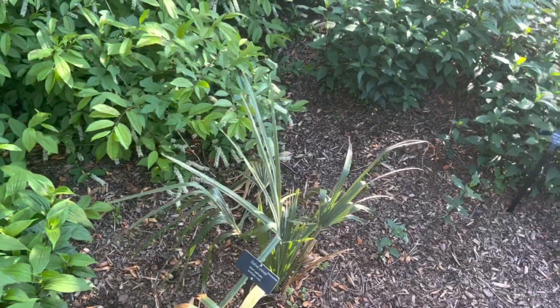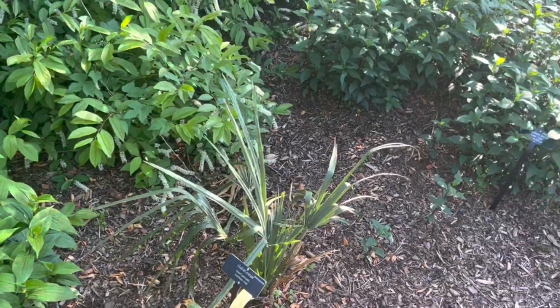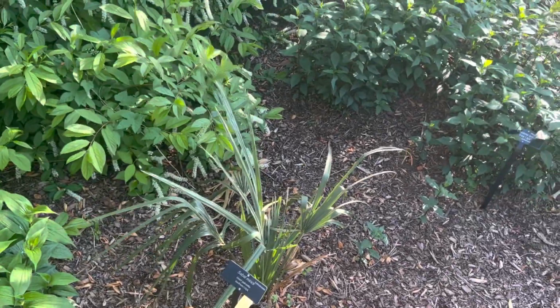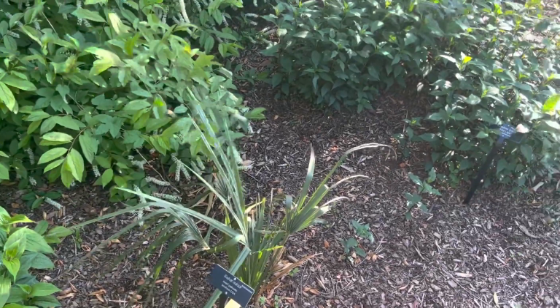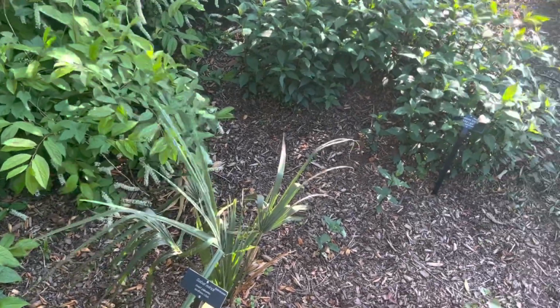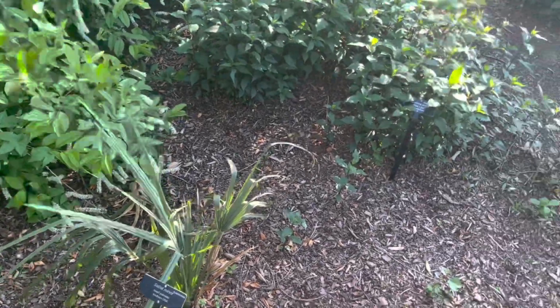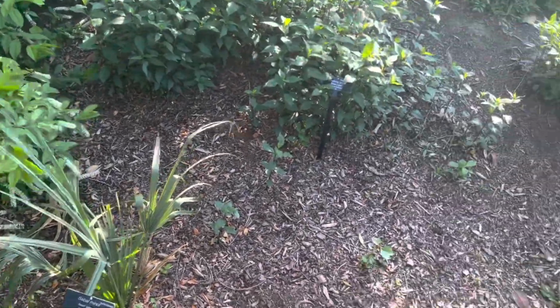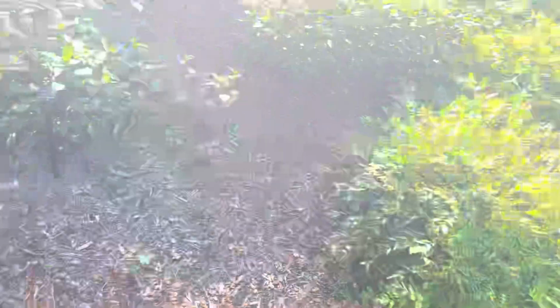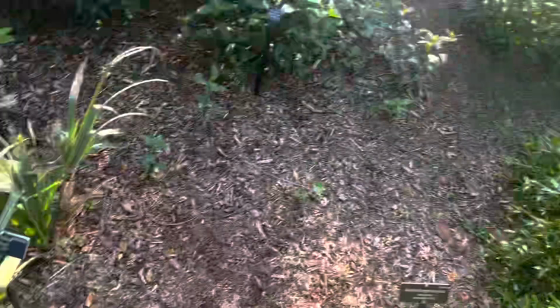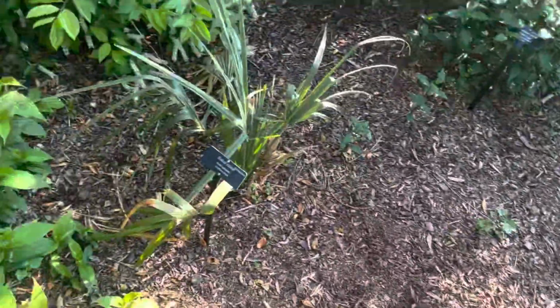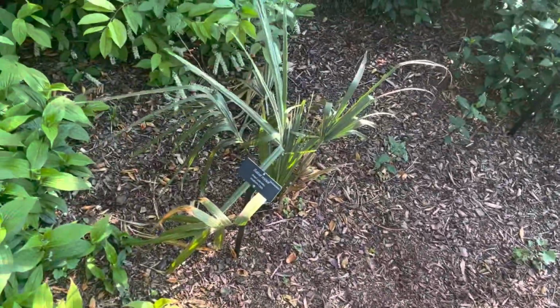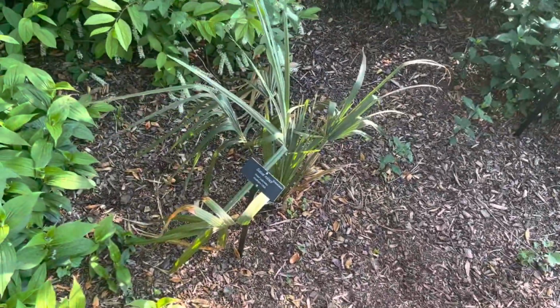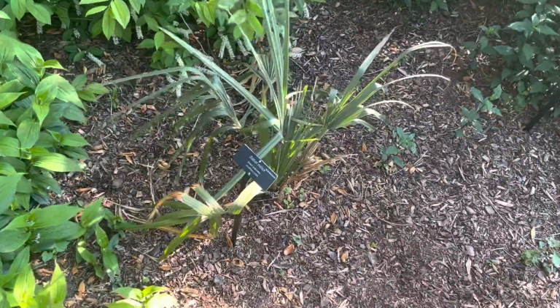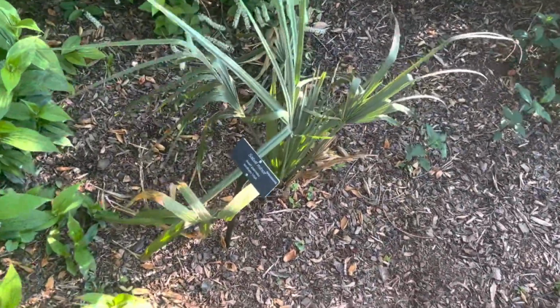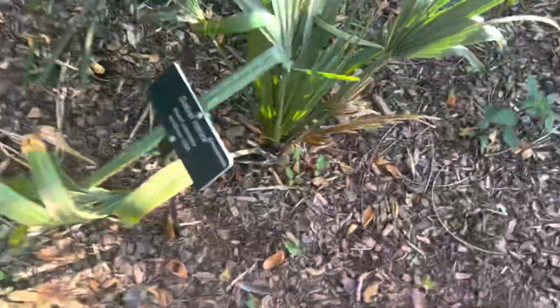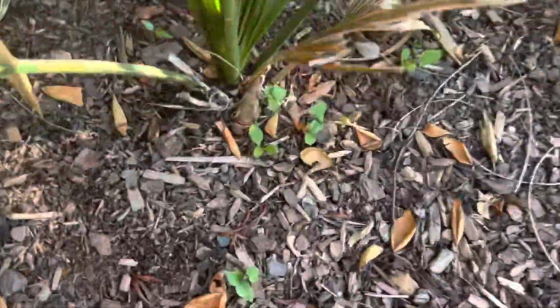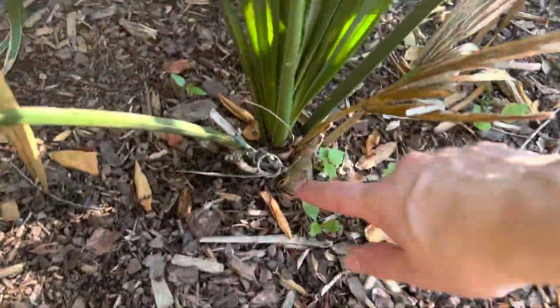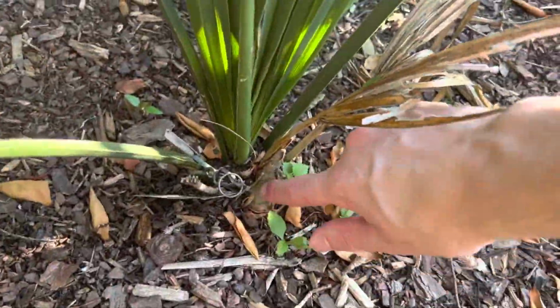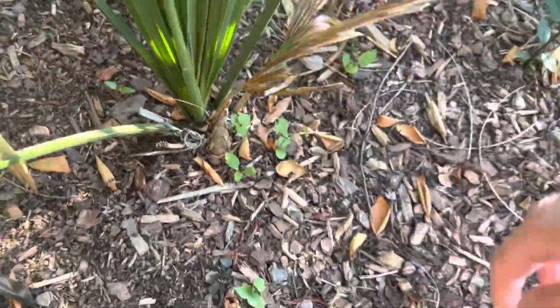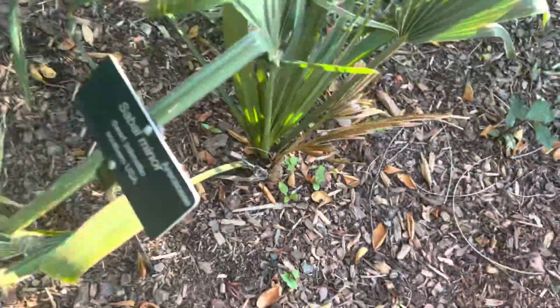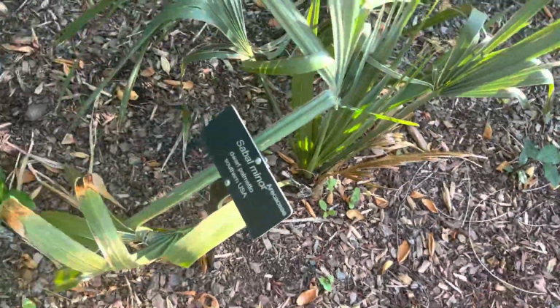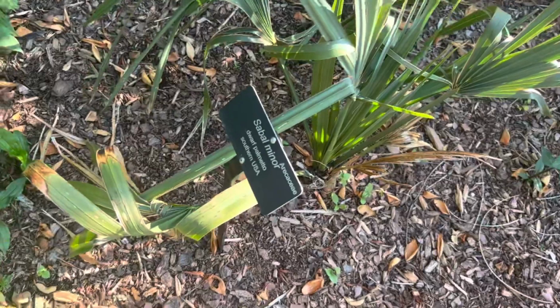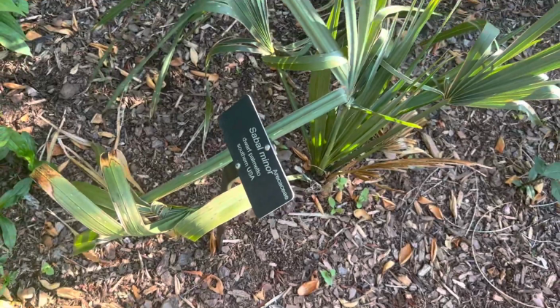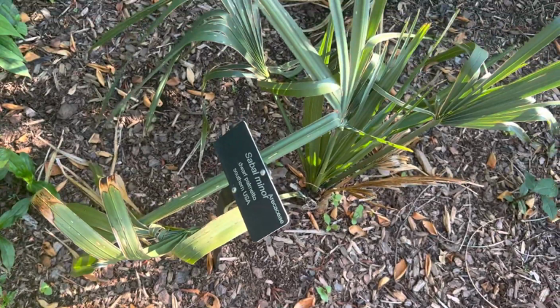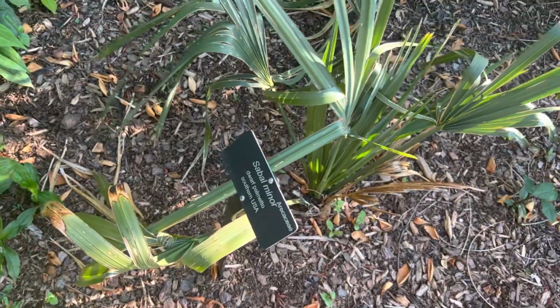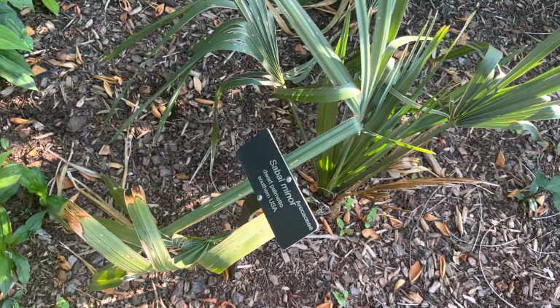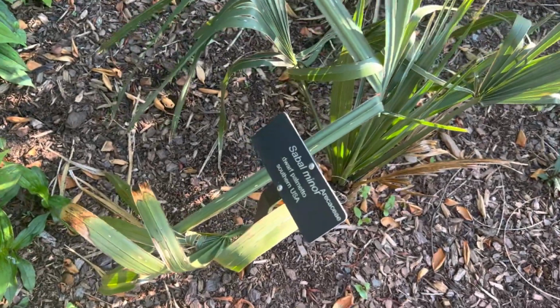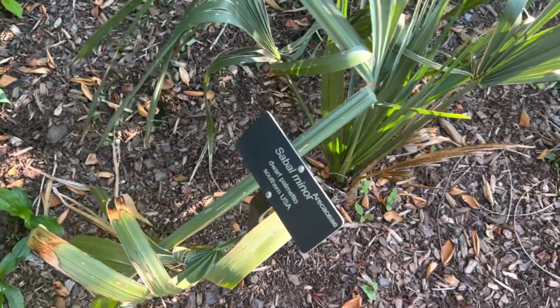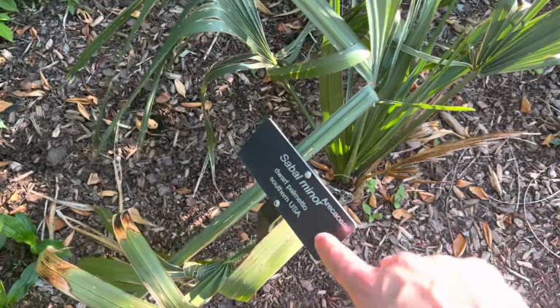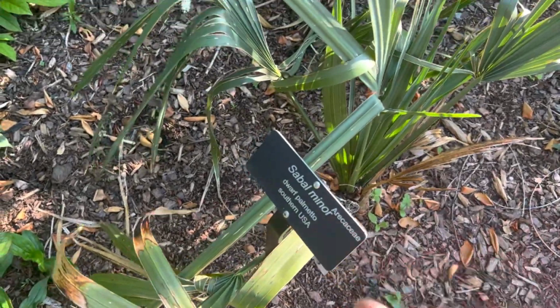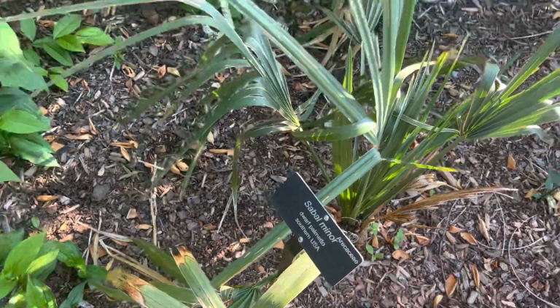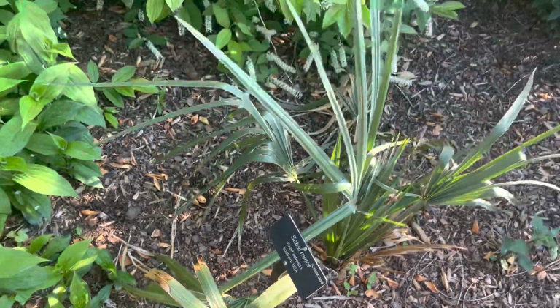It must flood here a little bit when it rains heavy. There's a drain over there, but it must love all the moisture down here. Really awesome — you can see a nice little taproot on this, probably planted relatively recently, although it's definitely been here through last winter. Yeah, really nice sabal minor there.